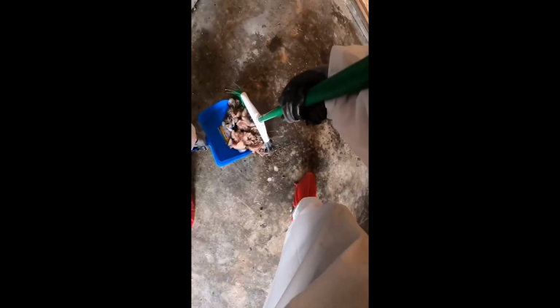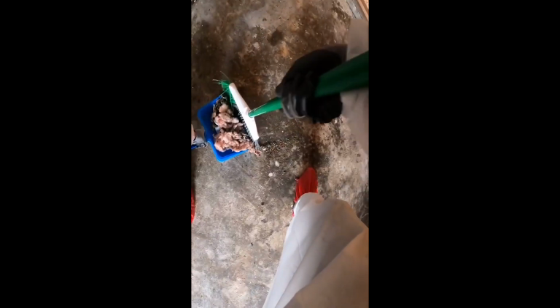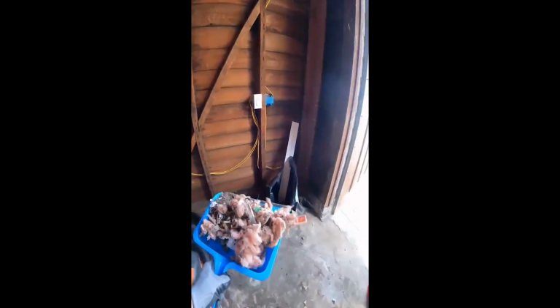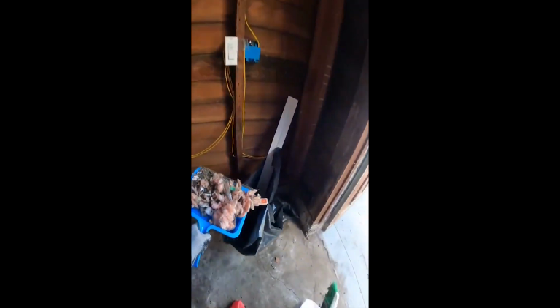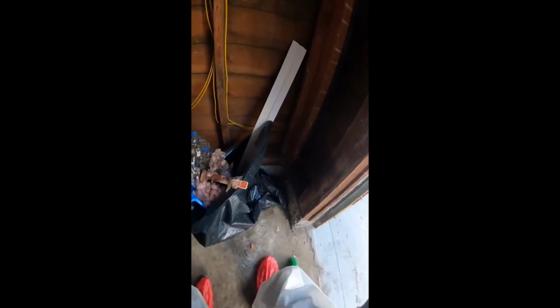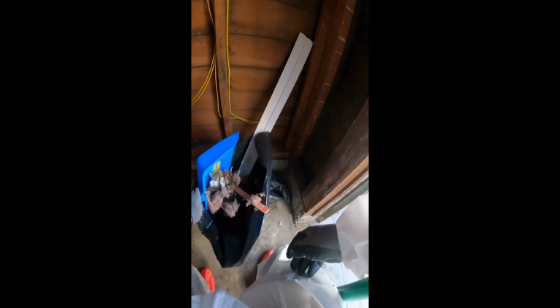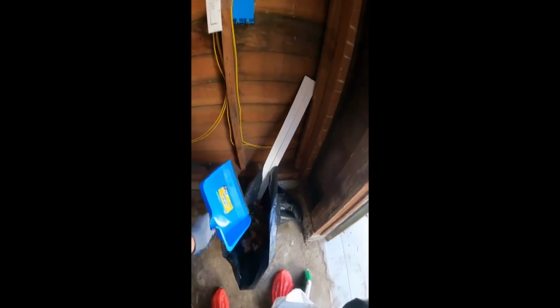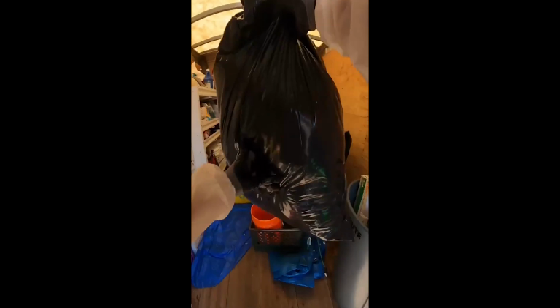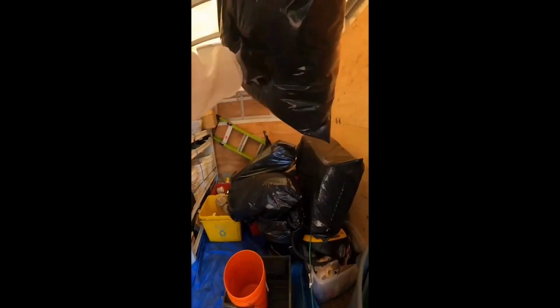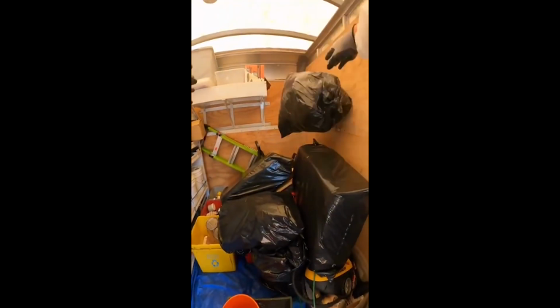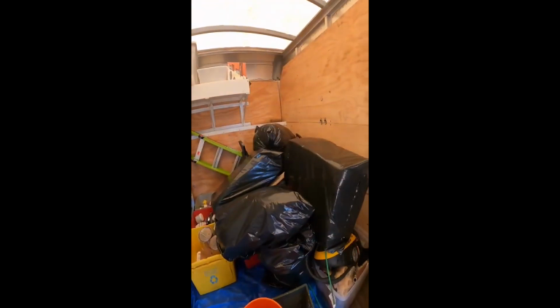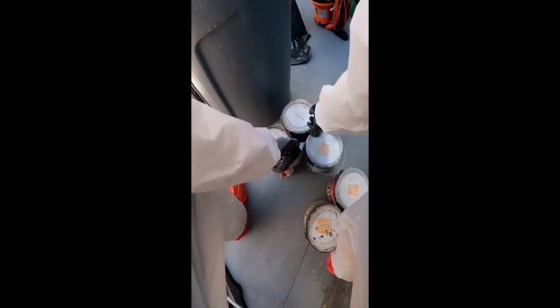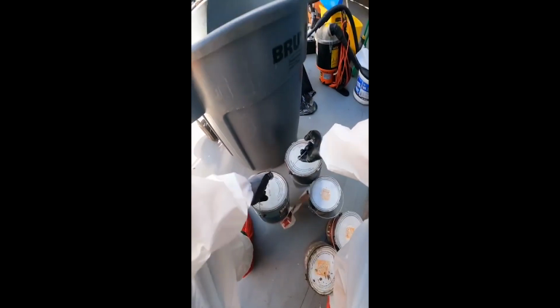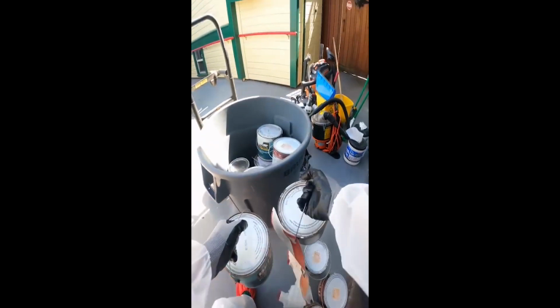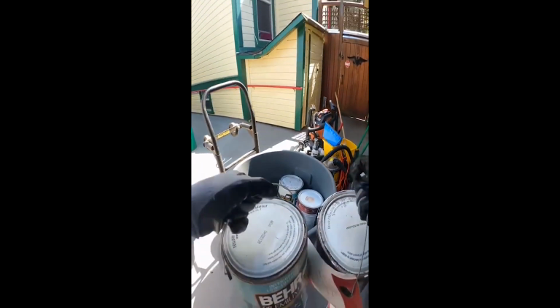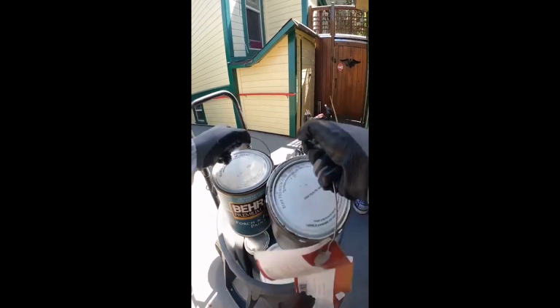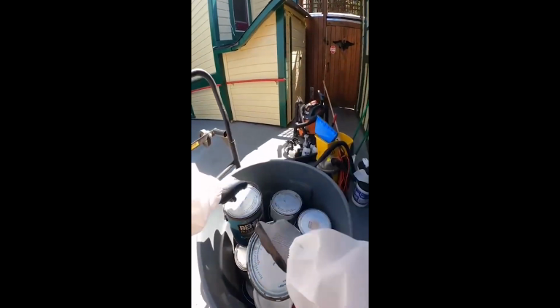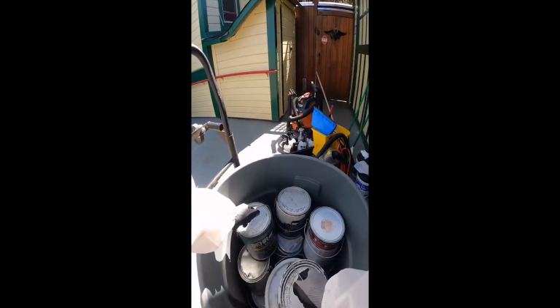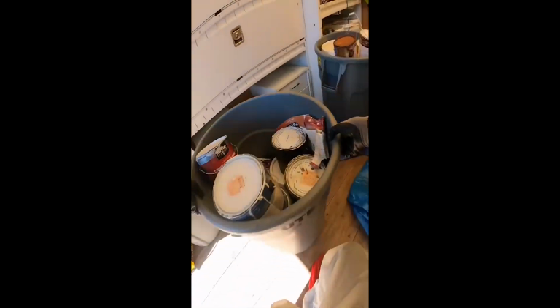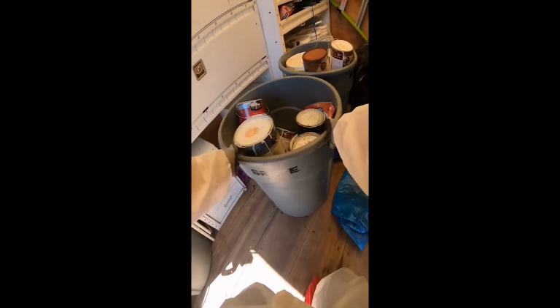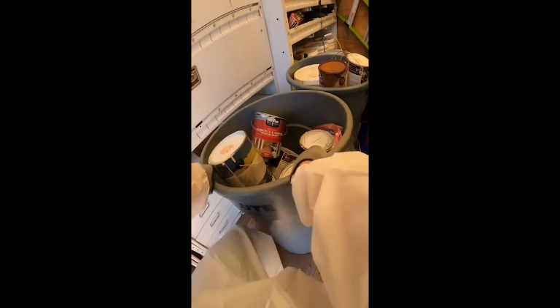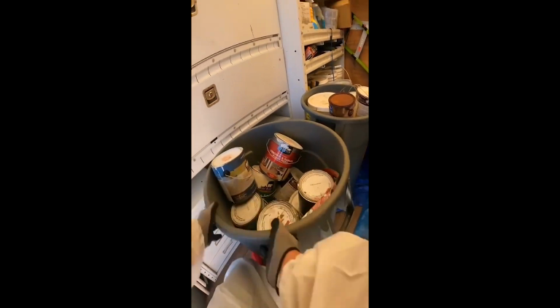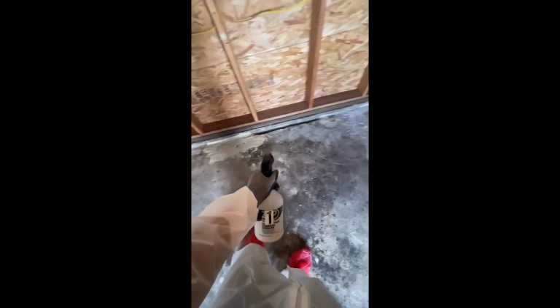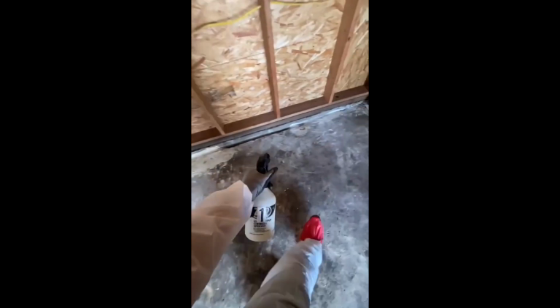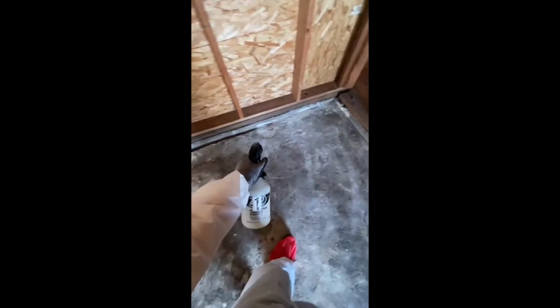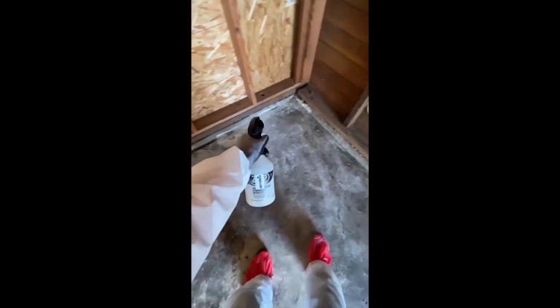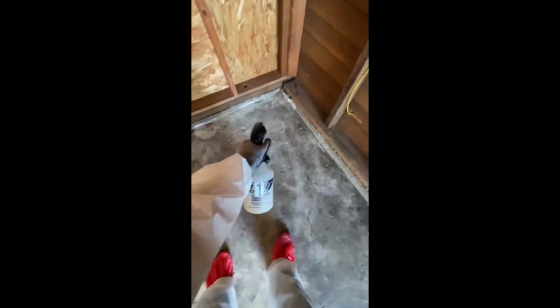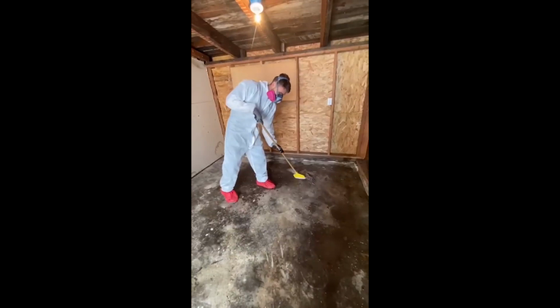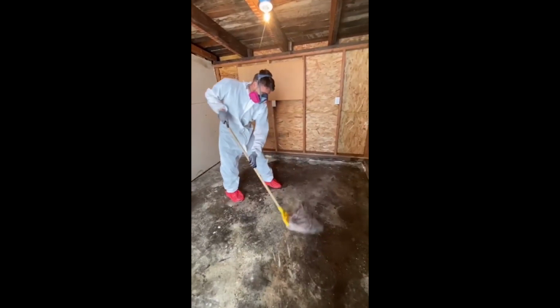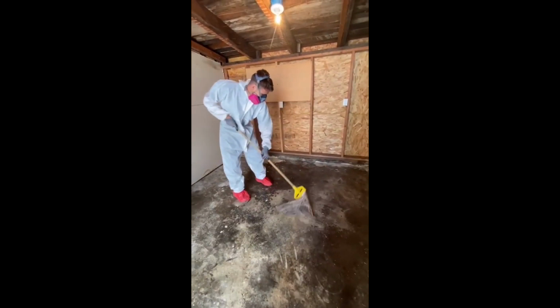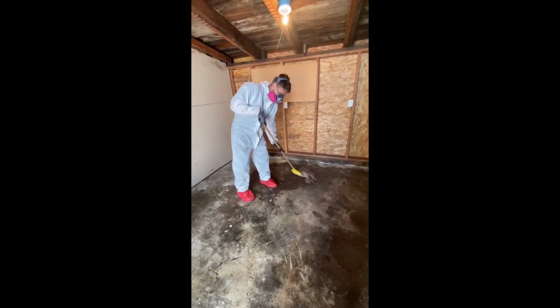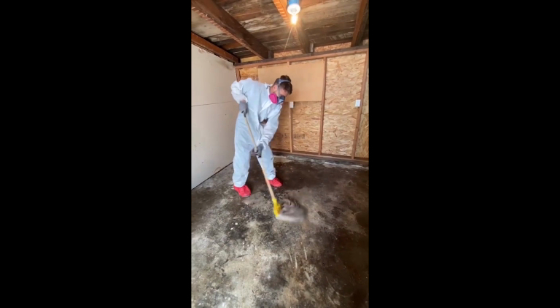We just bag it up, sweep up all the remaining insulation bits and rodent feces, toss it in the bag, and chuck it out. There's a special disposal process for things like hazardous waste, so we put it into bins to throw away later. To finish up, I put down our deodorizer and then mopped up the entire floor.